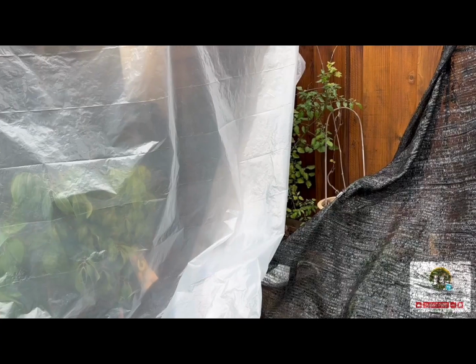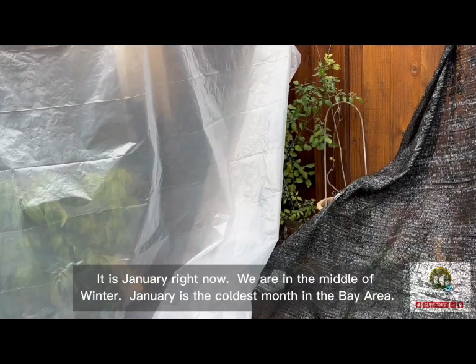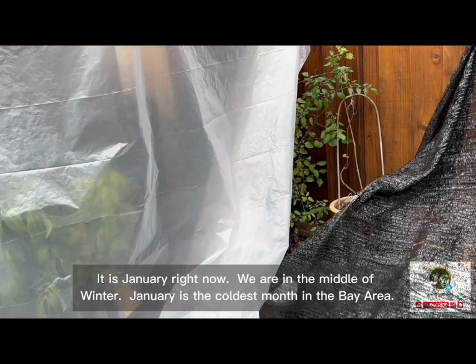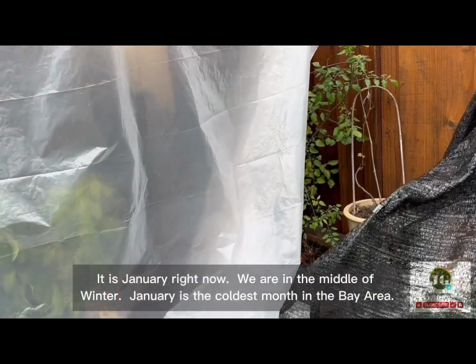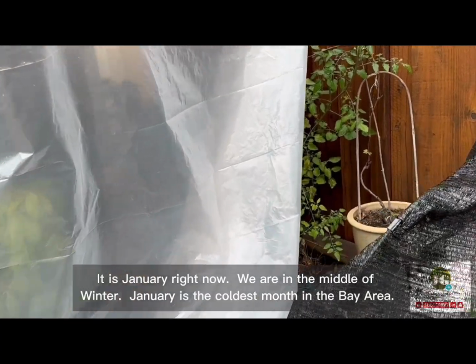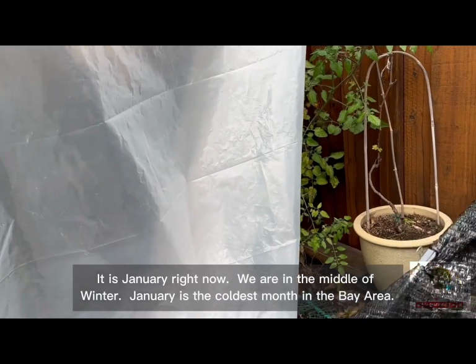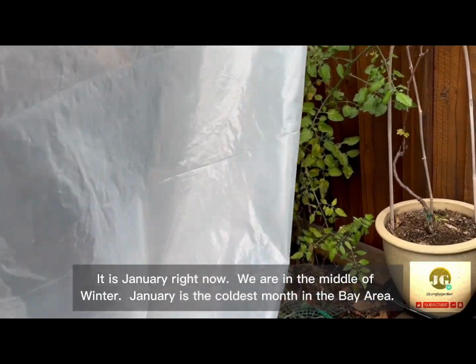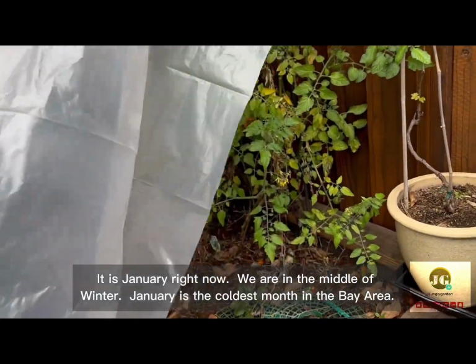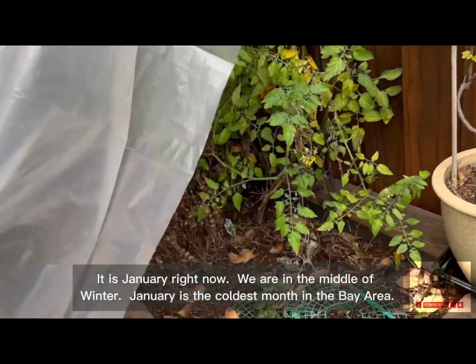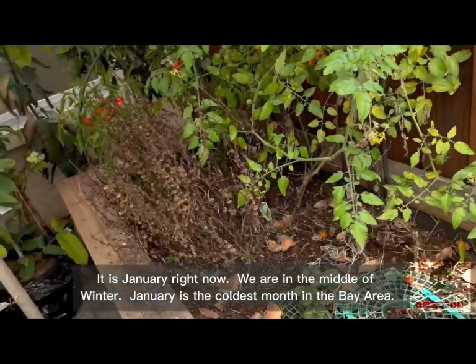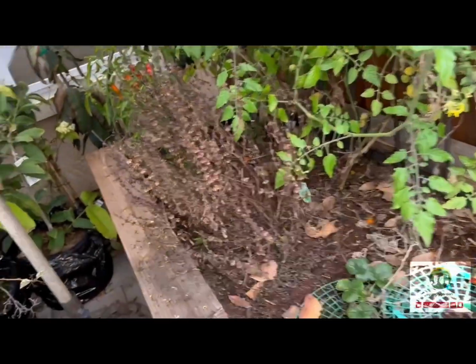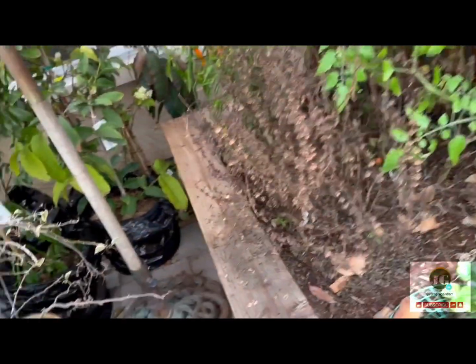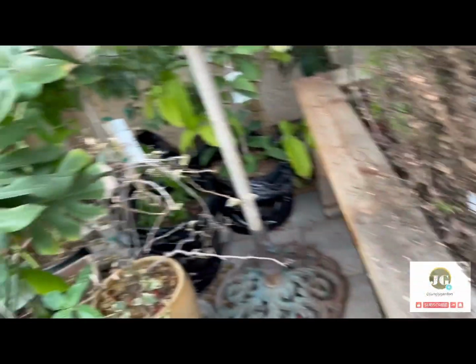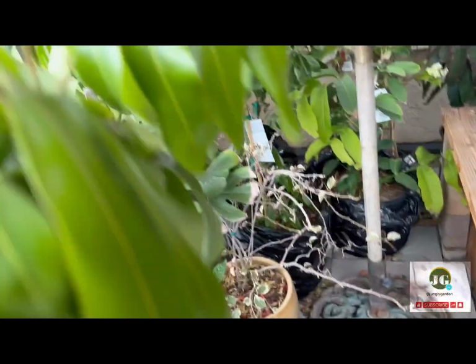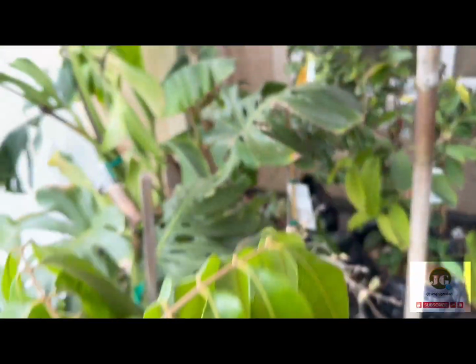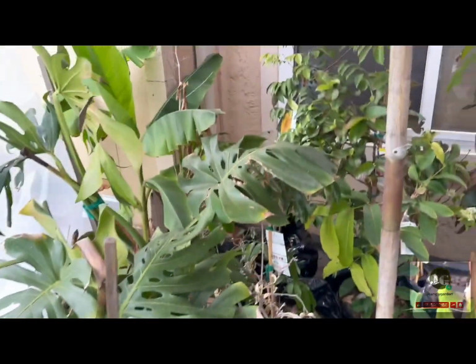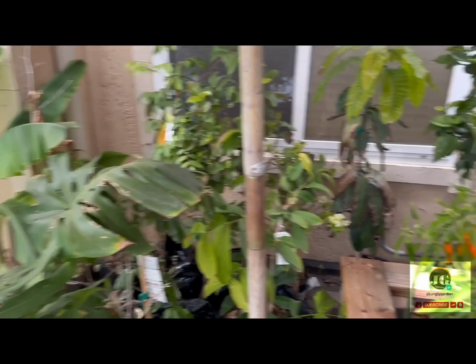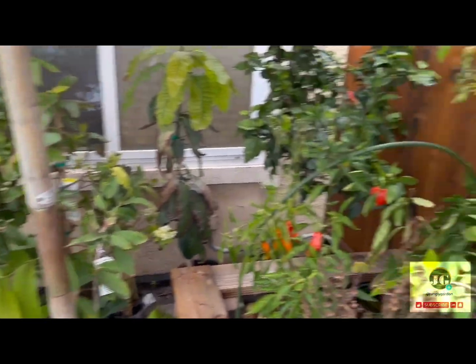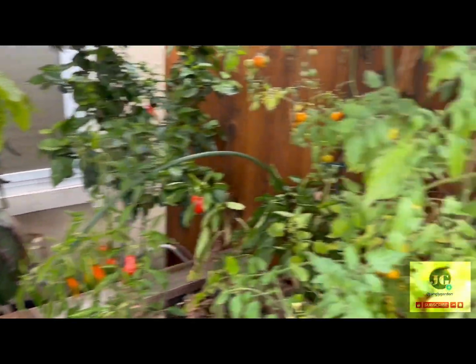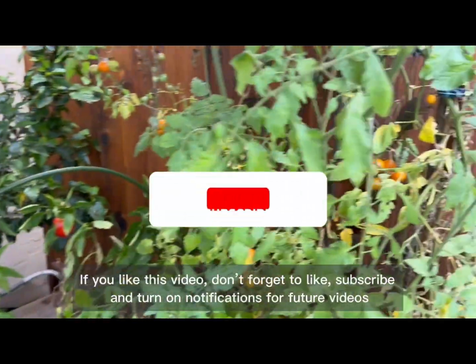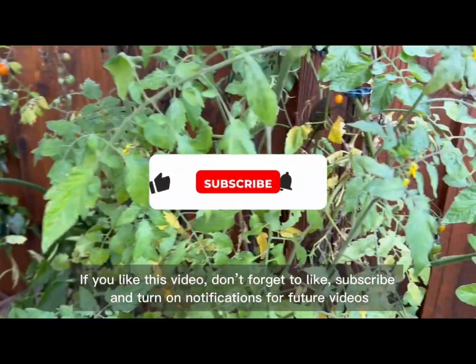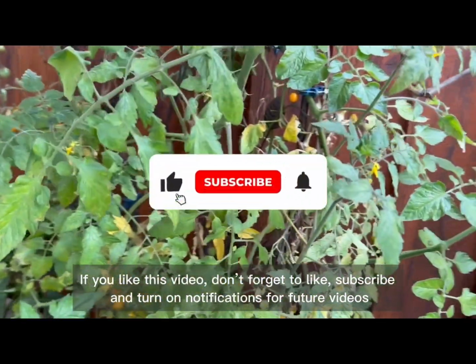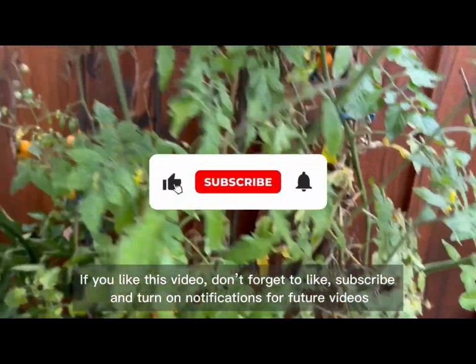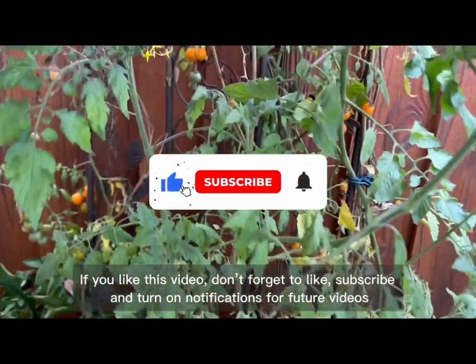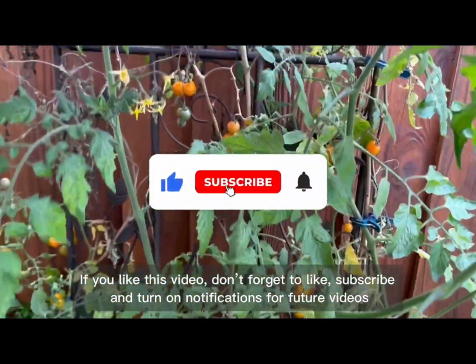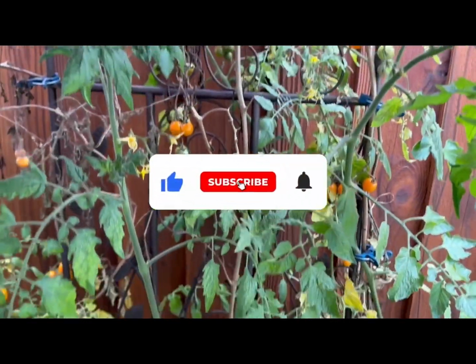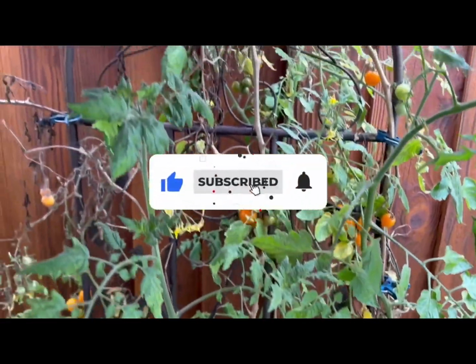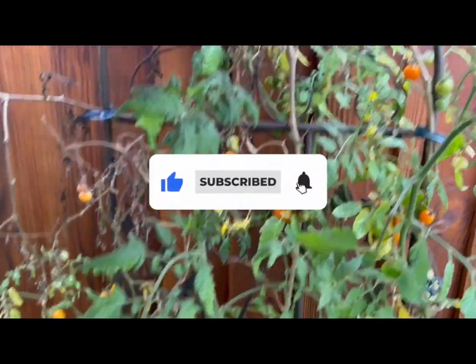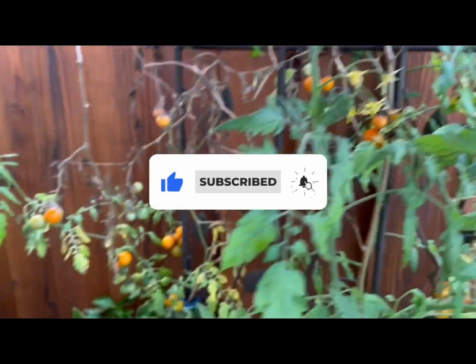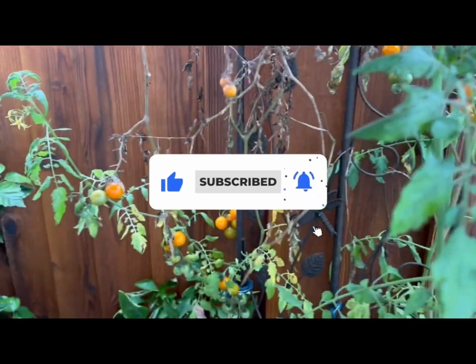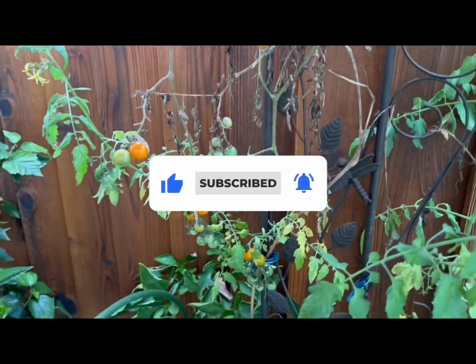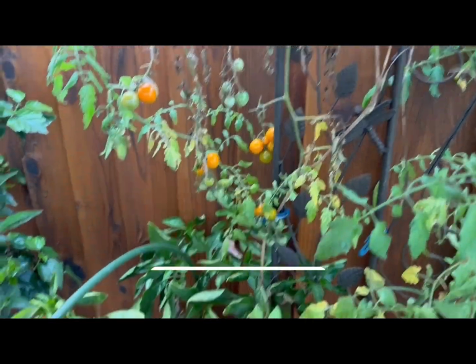It is January right now. We are in the middle of winter. January is the coldest month in the Bay Area. If you like this video, don't forget to like, subscribe, and turn on notifications for future videos.